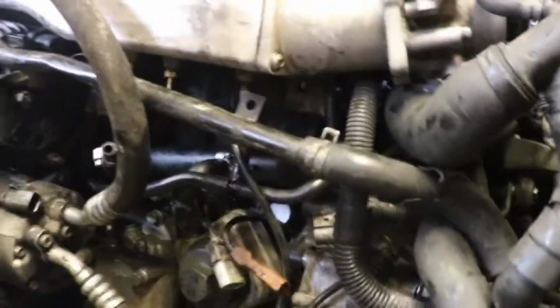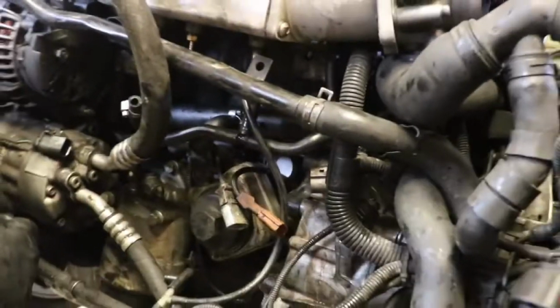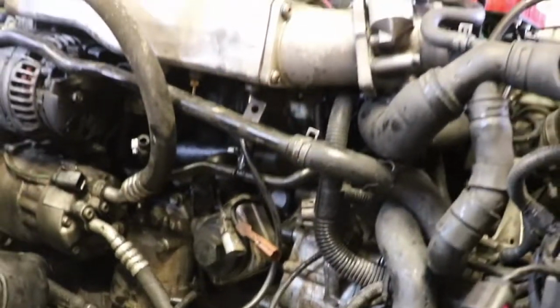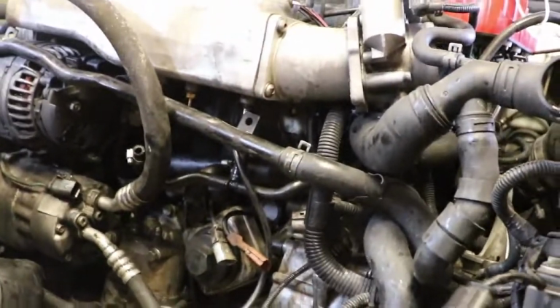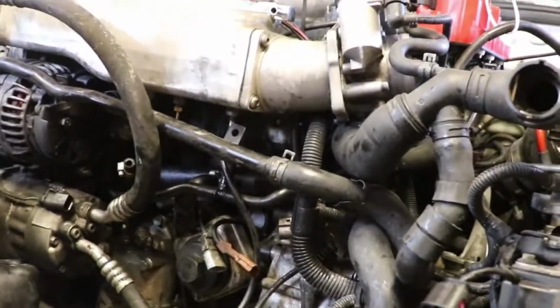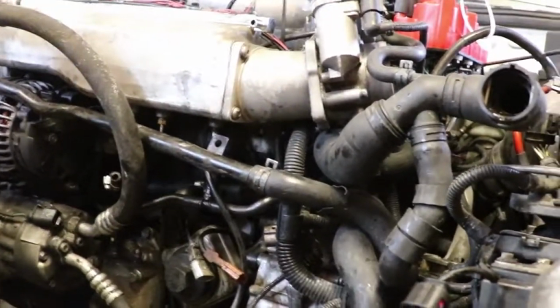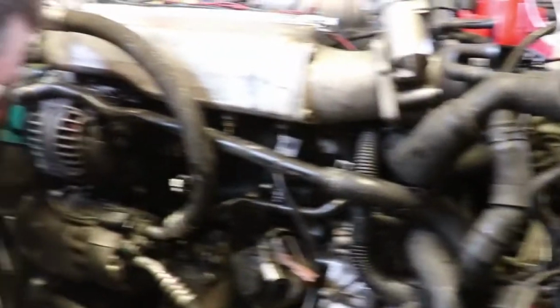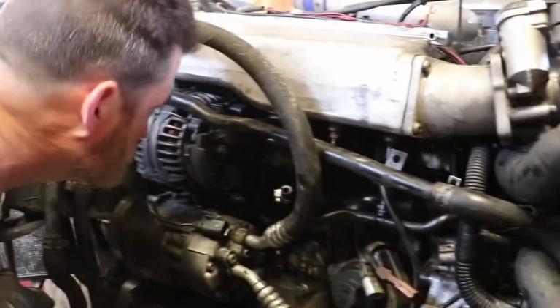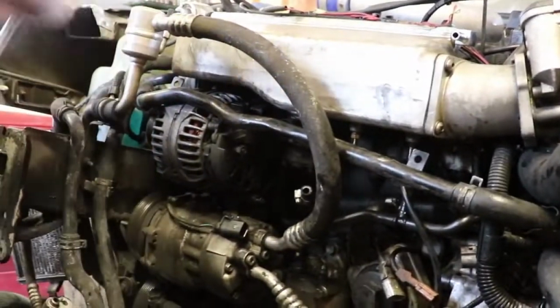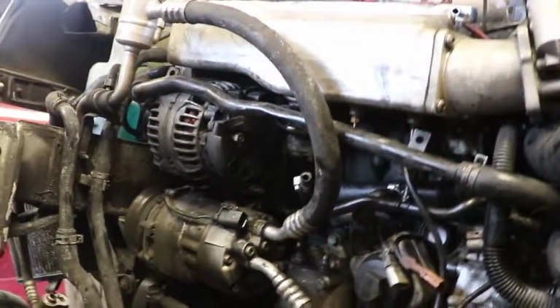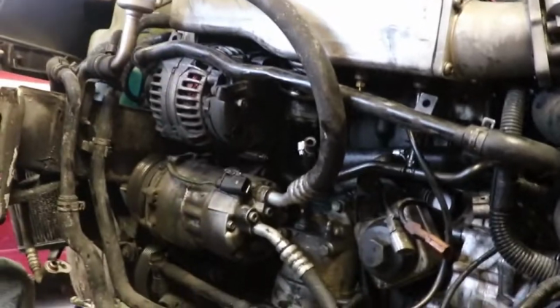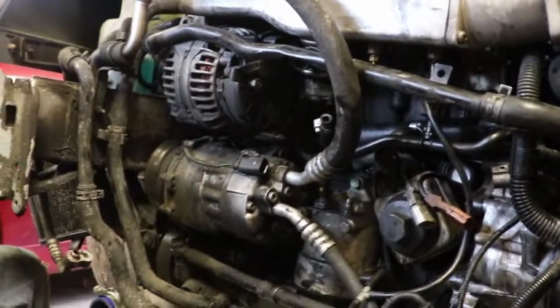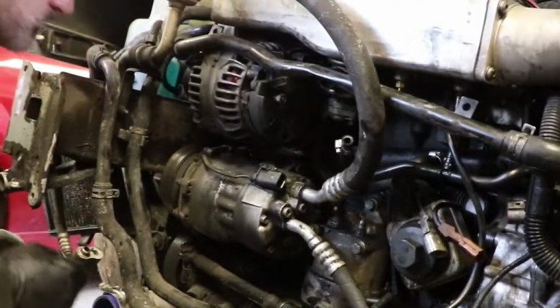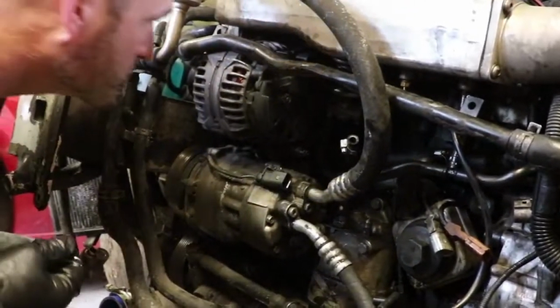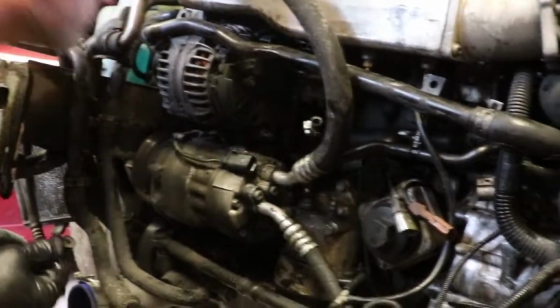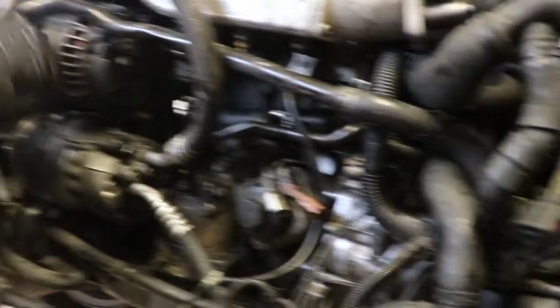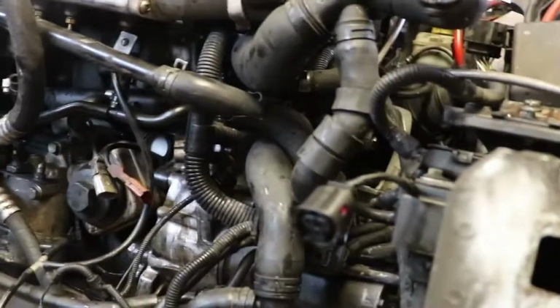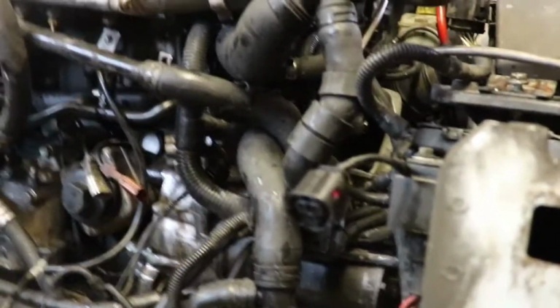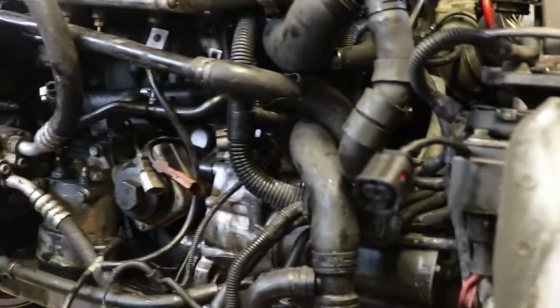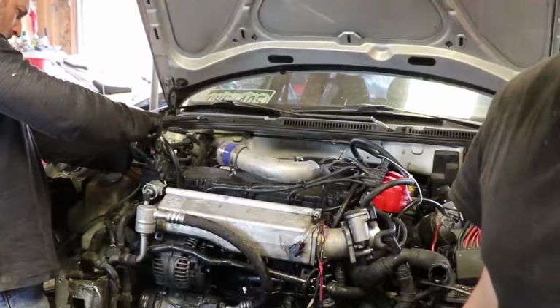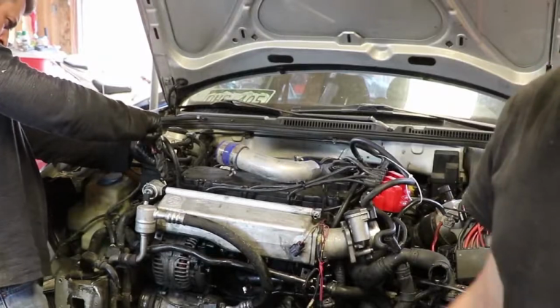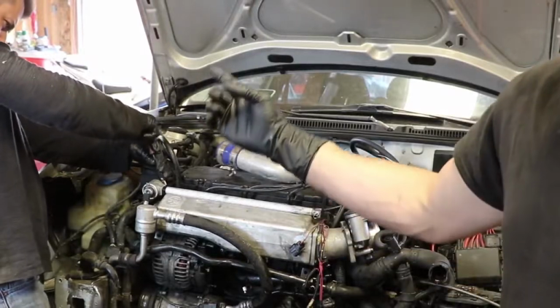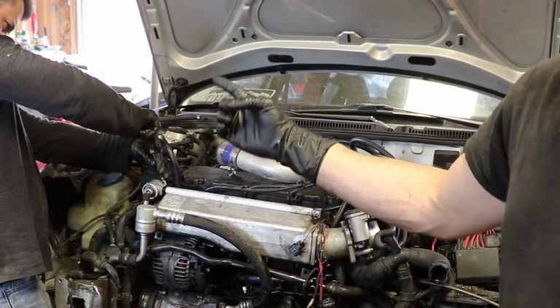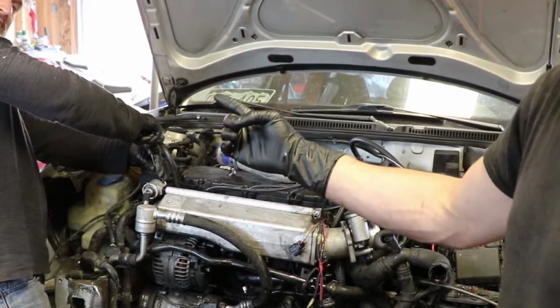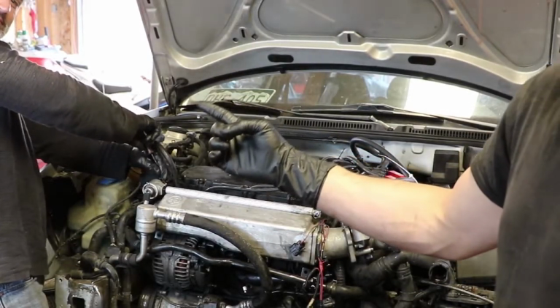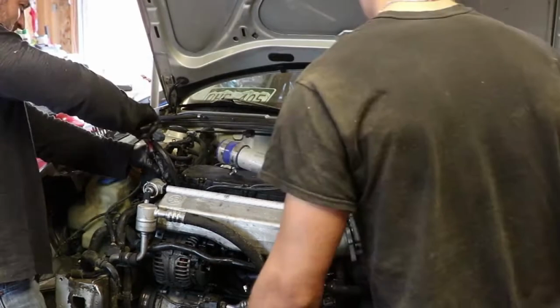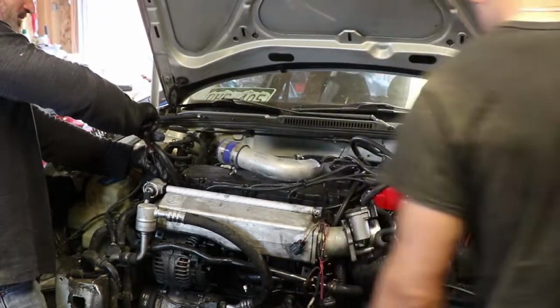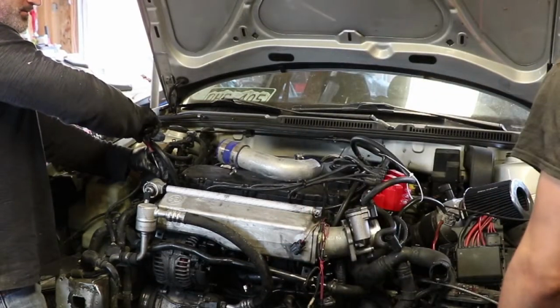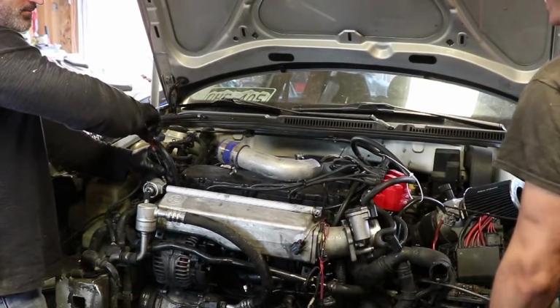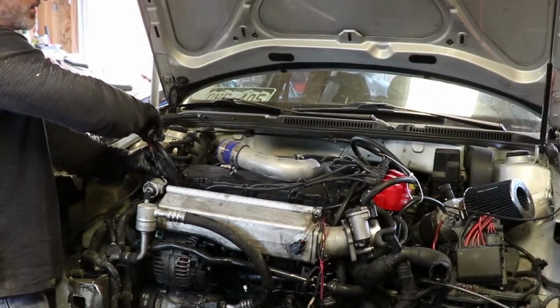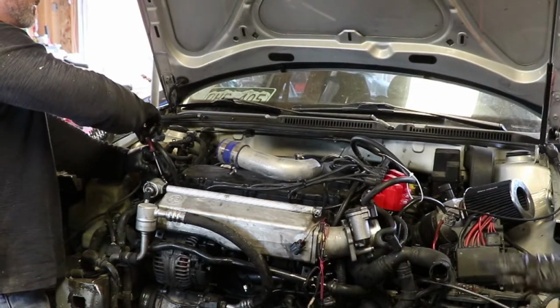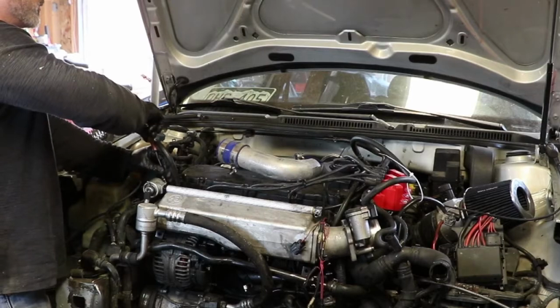We'll probably start taking all the pieces off like the power steering, the AC, and the alternator. And if you guys don't know who this is, this is my dad — he'll be here to help do all the work.